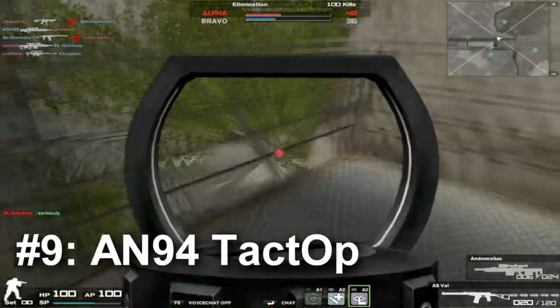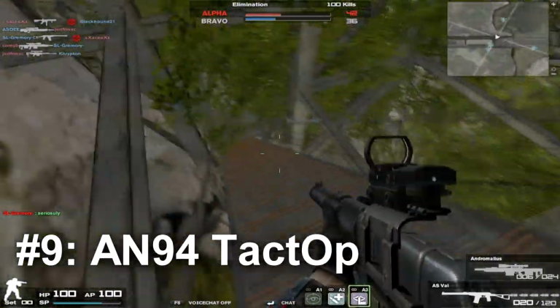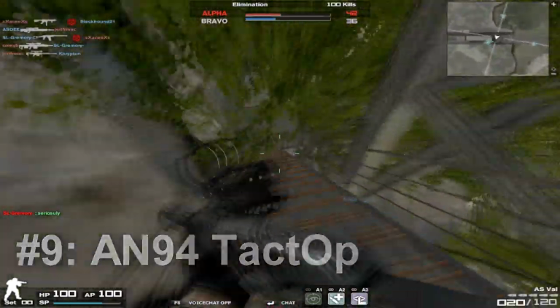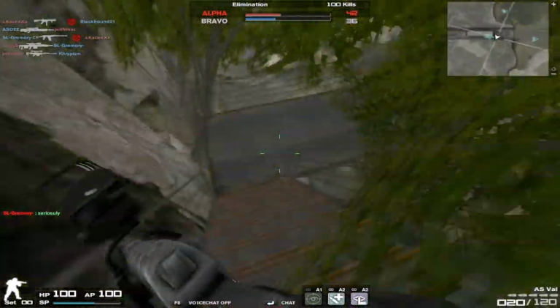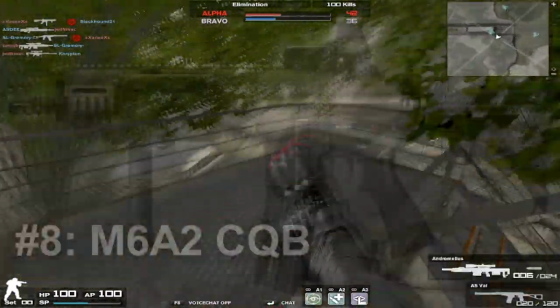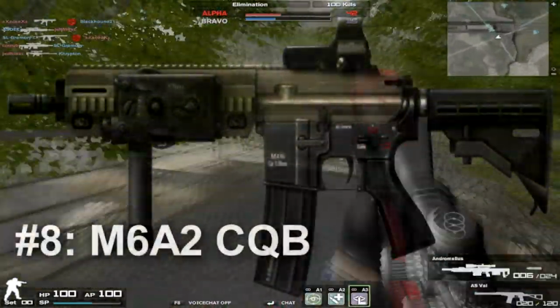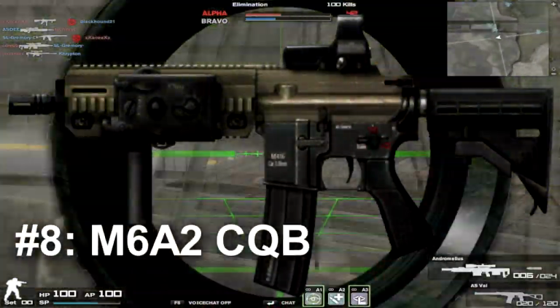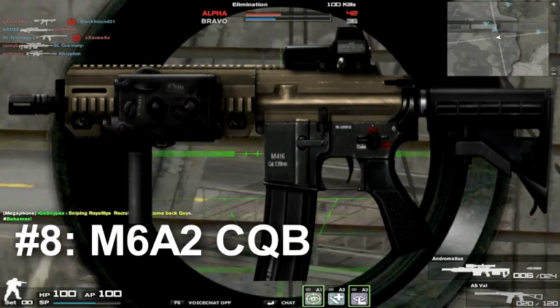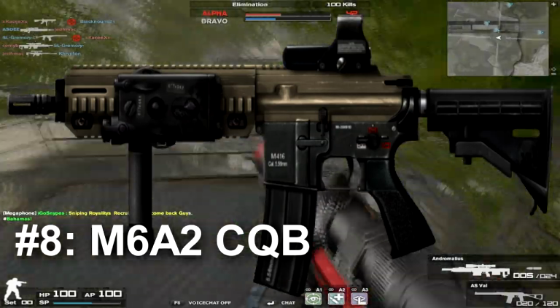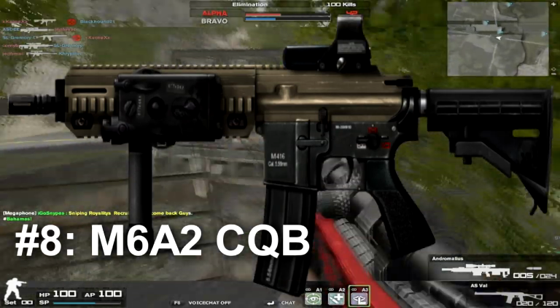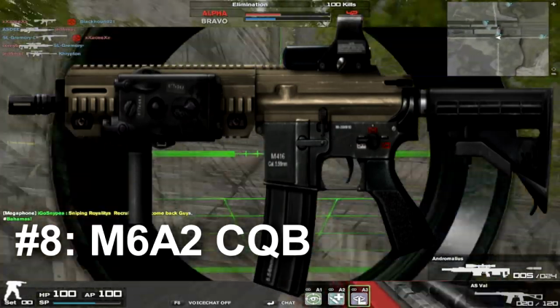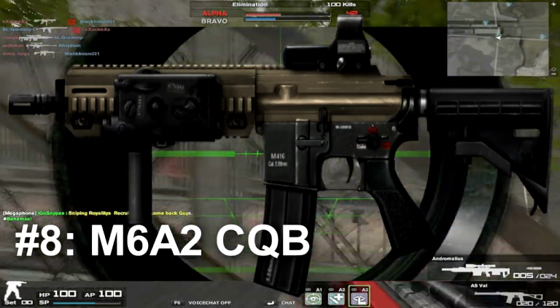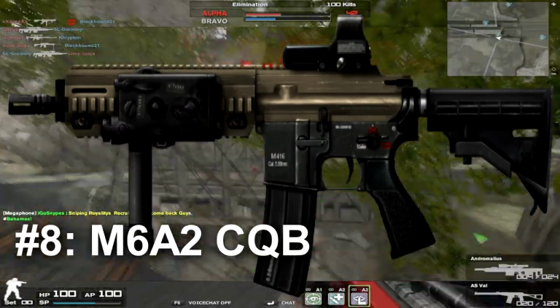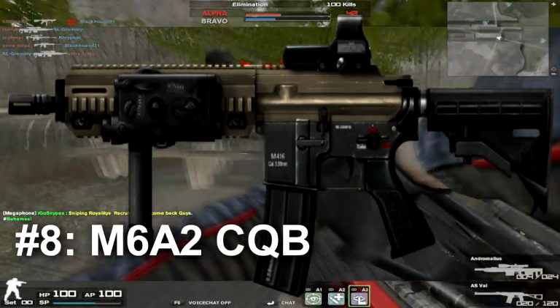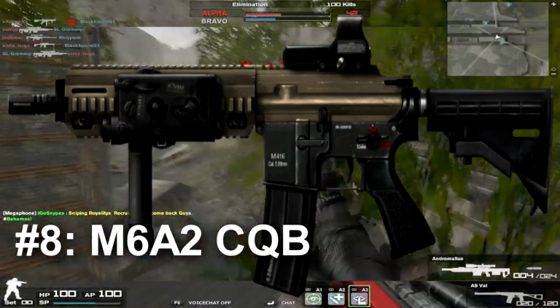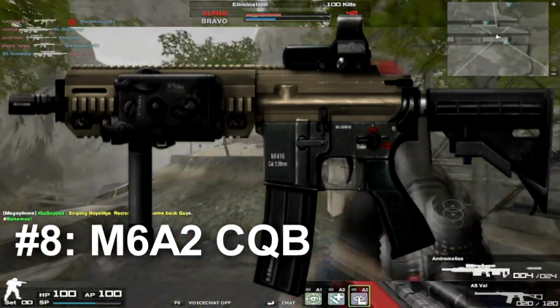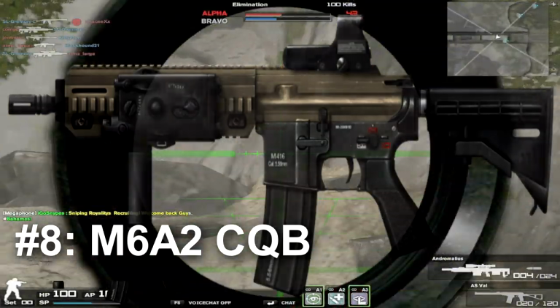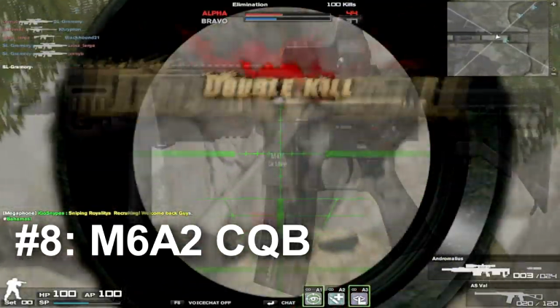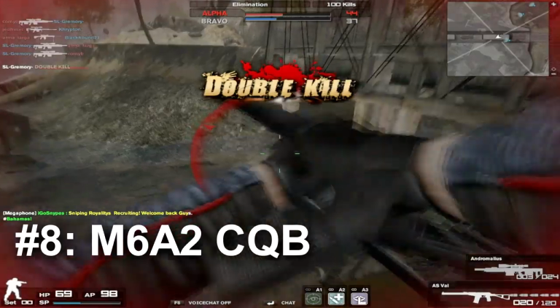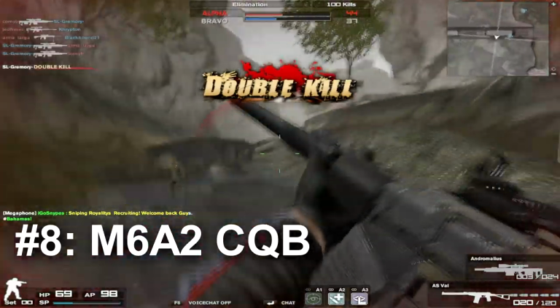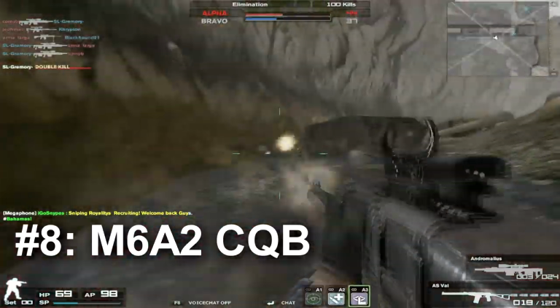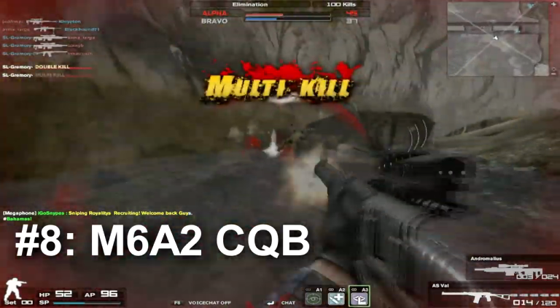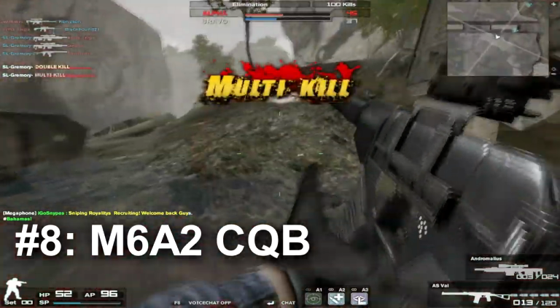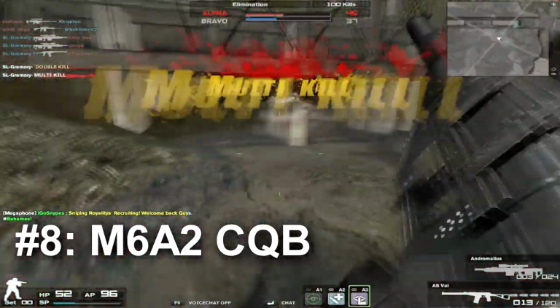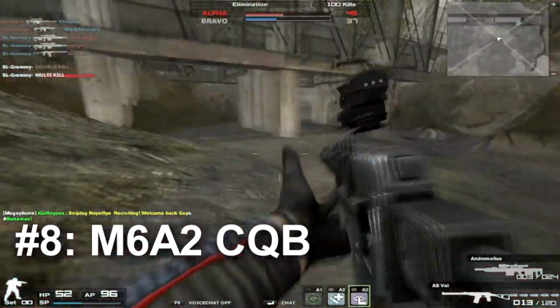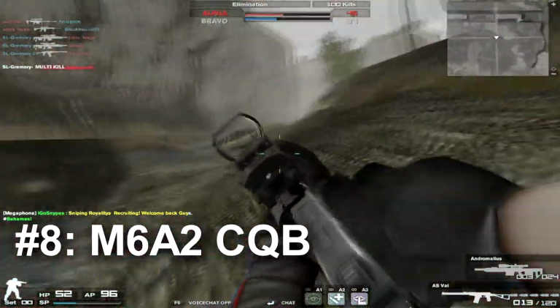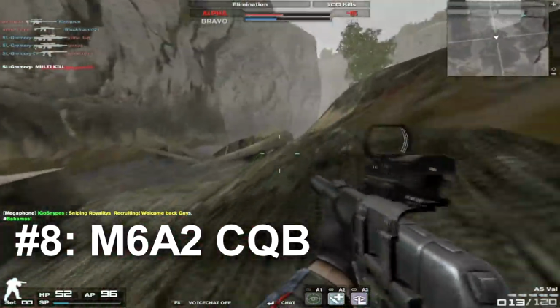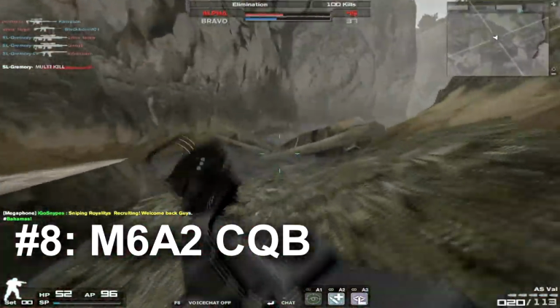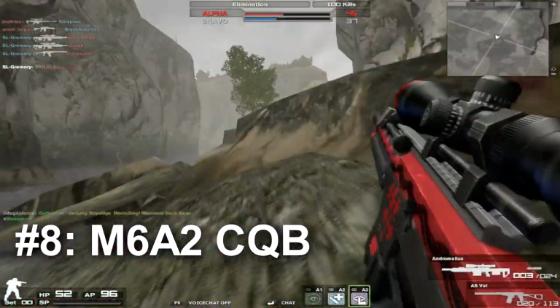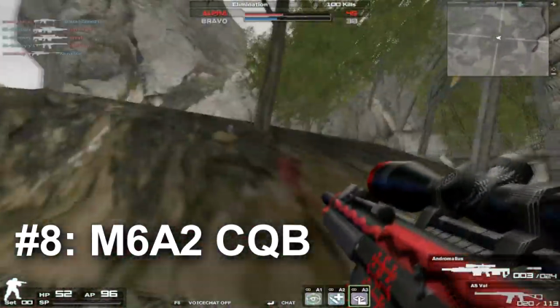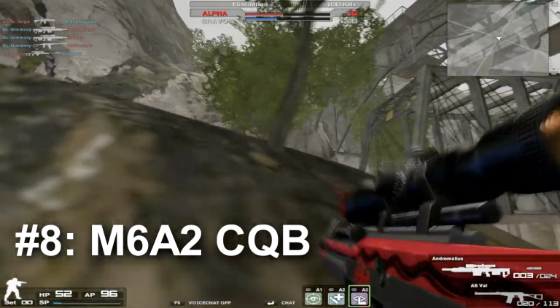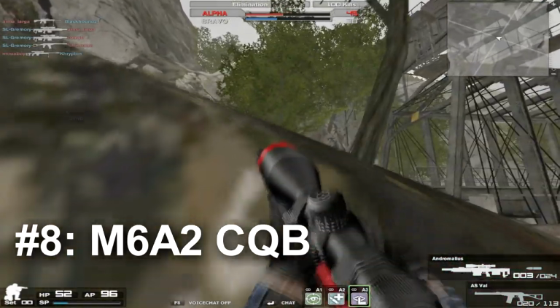In 8th place we have the M6A2 CQB. Very nice weapon actually. It's a GP weapon with a higher mag size than usual at 35 shots per mag. Very high fire rate and damage. The recoil is very manageable with a kind of tight spread, which definitely helps at close range combat.